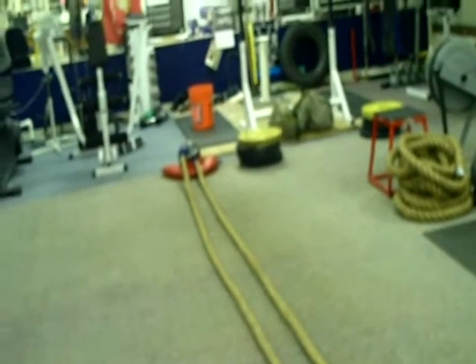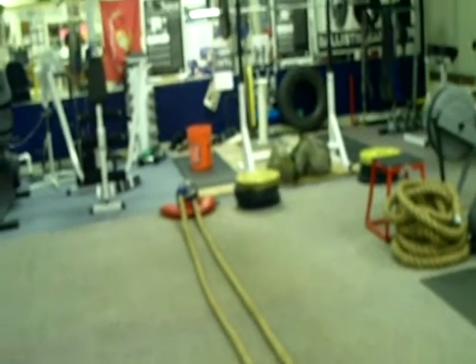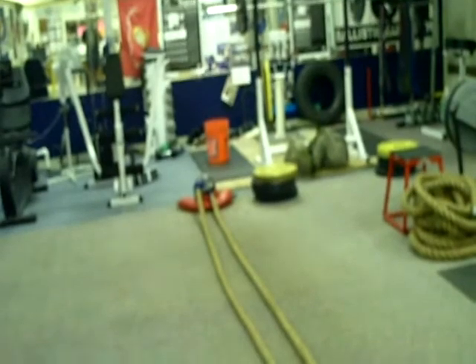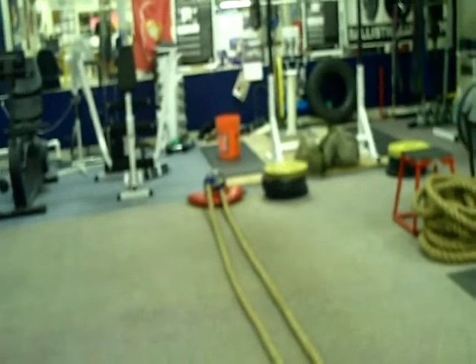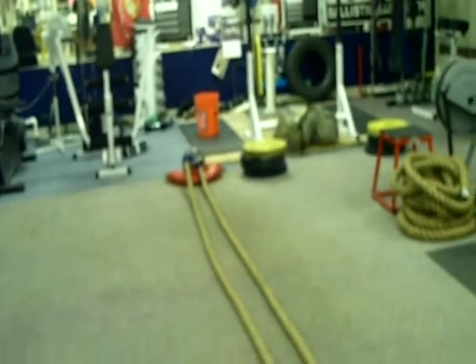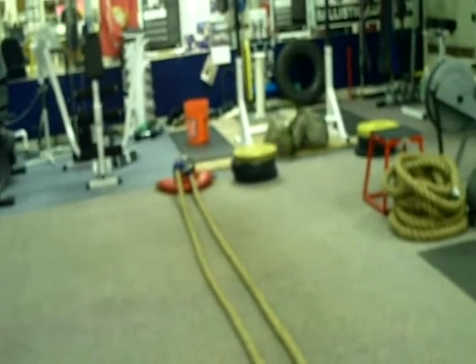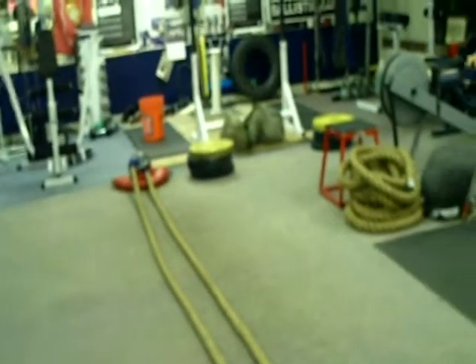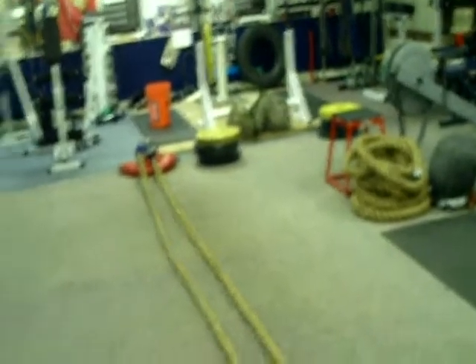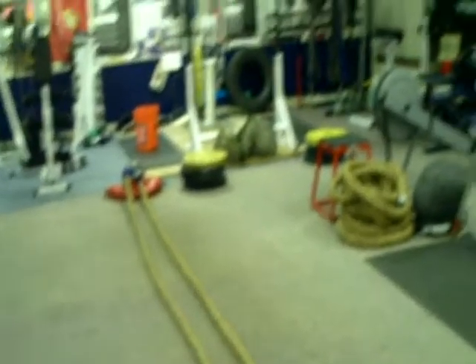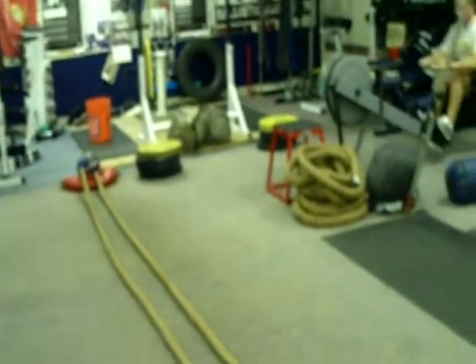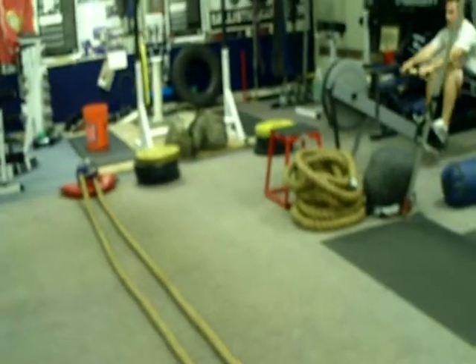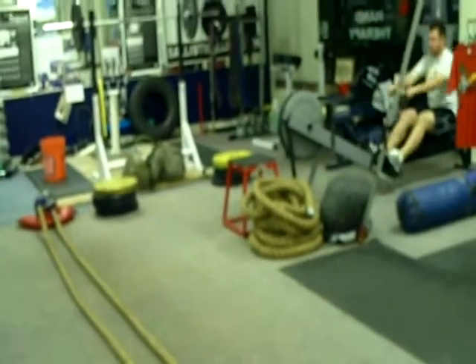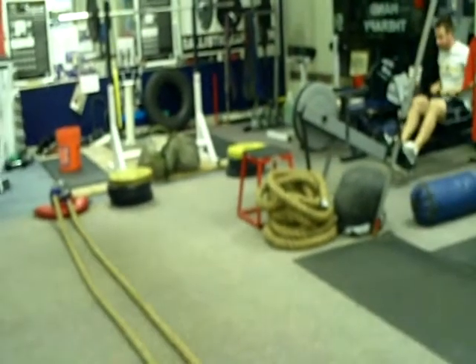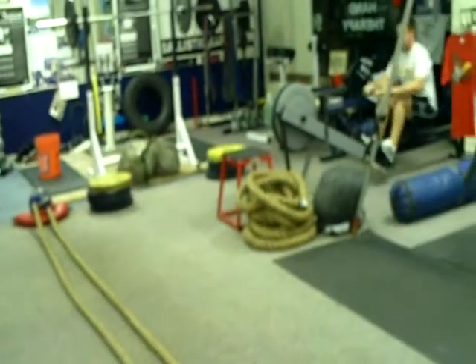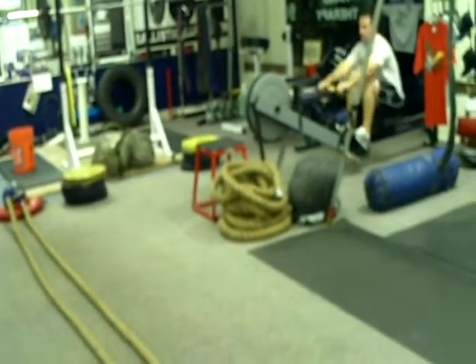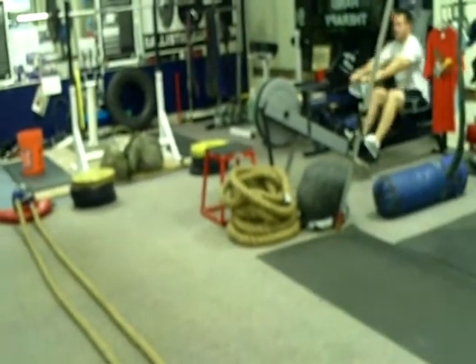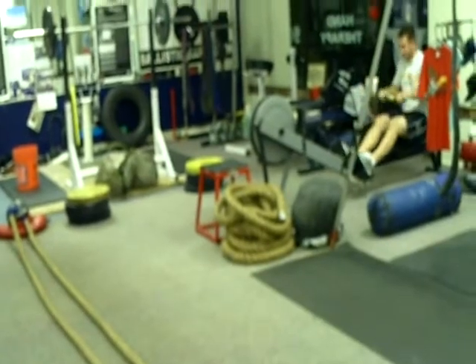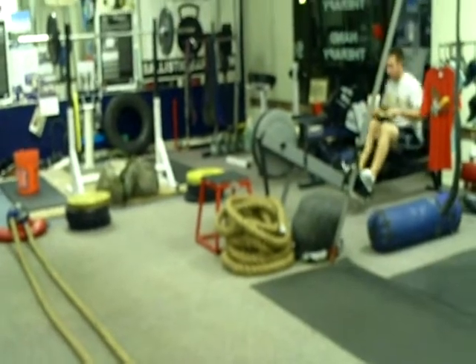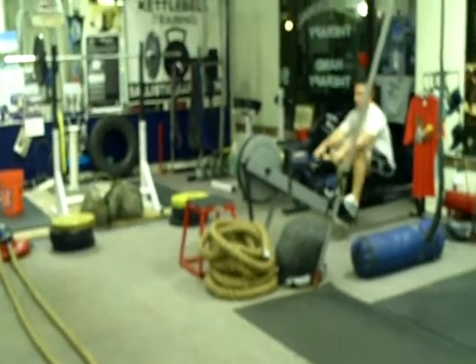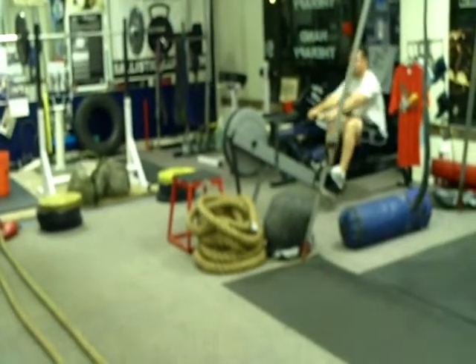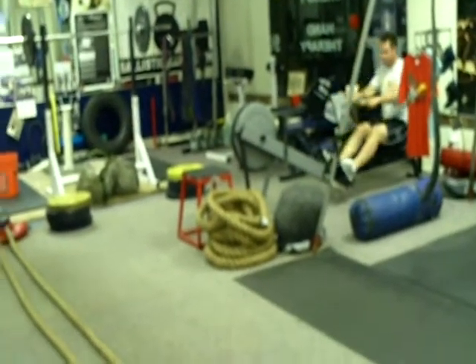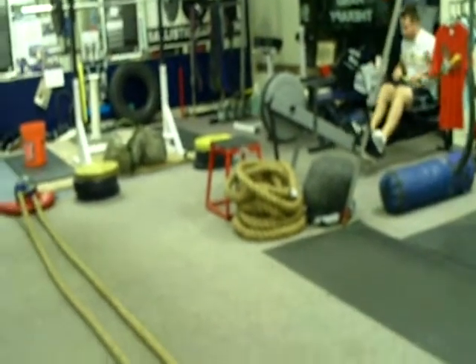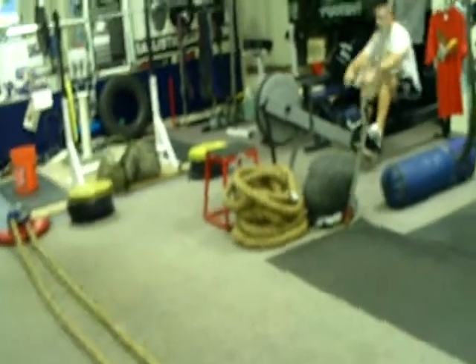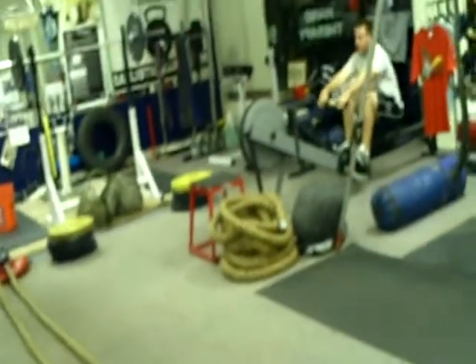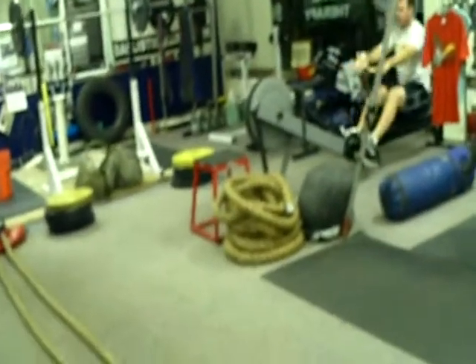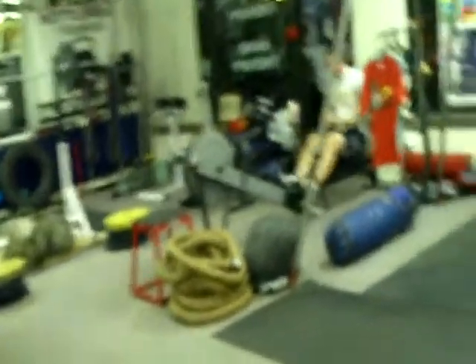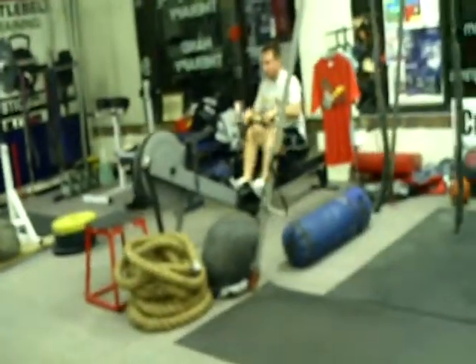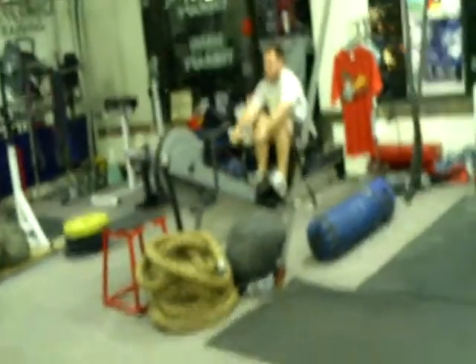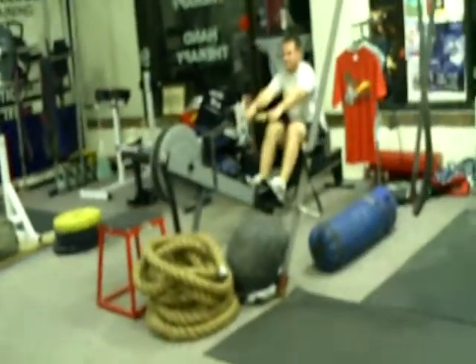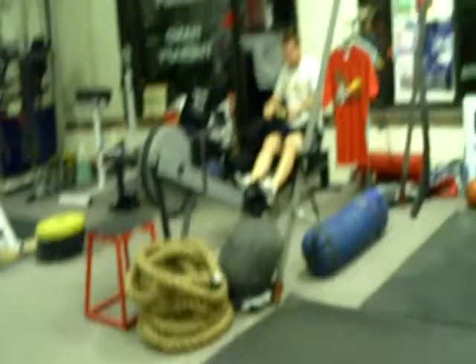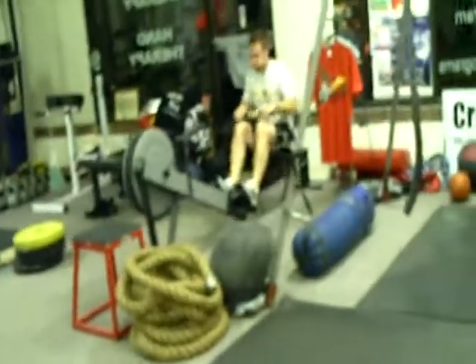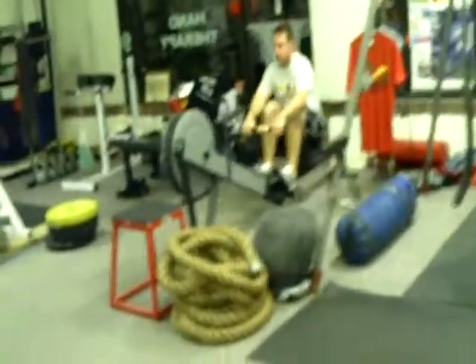This morning's workout of the day called for a 5K run and we are doing a substitute workout. We are doing two minutes on the rower, two minutes on the battling rope for the one minute rest for five rounds.